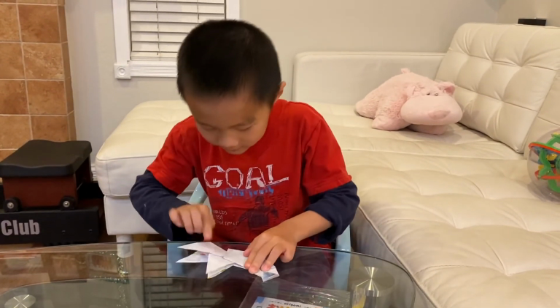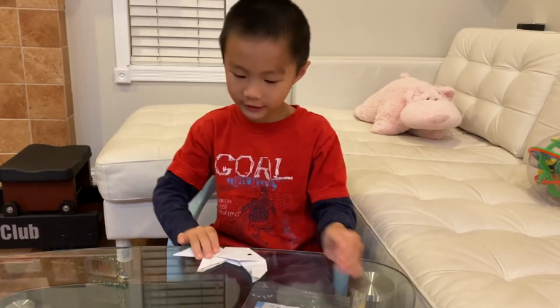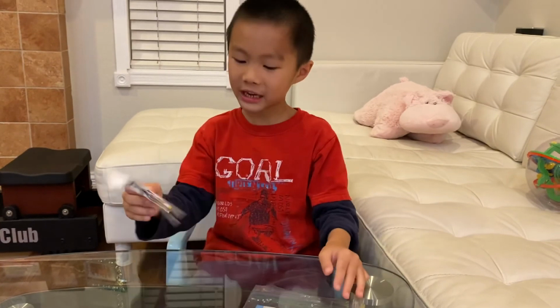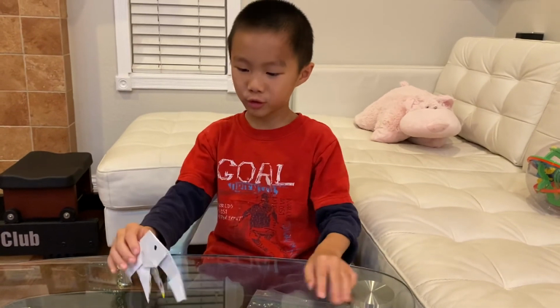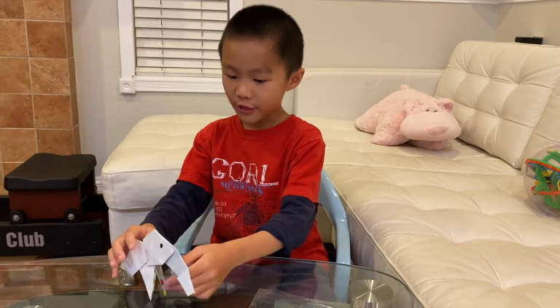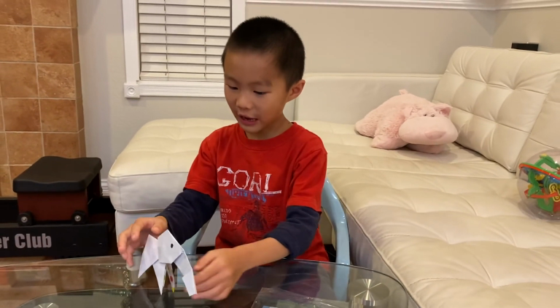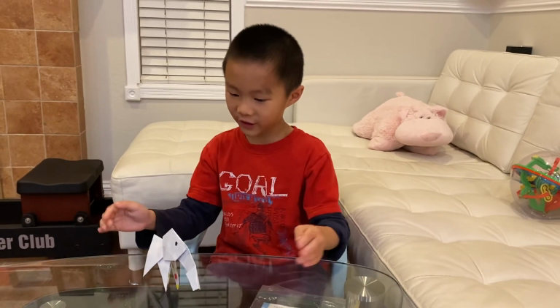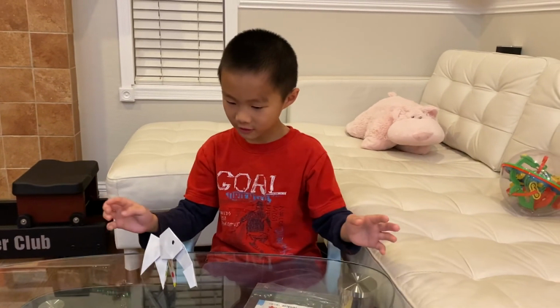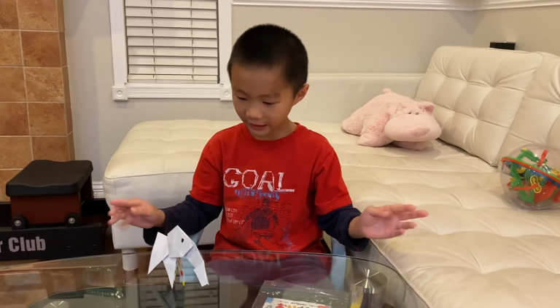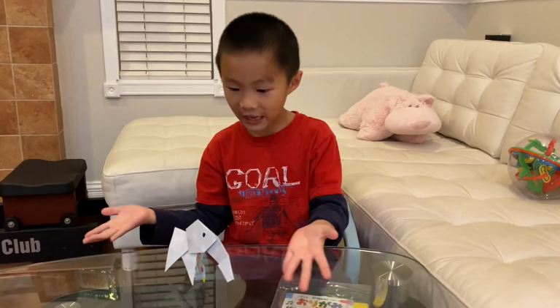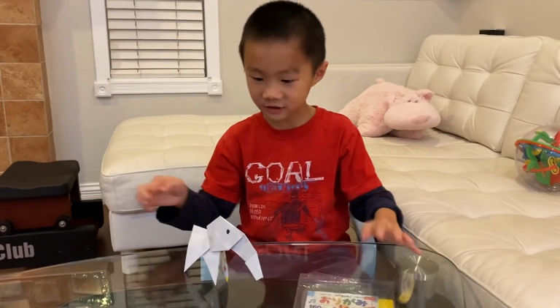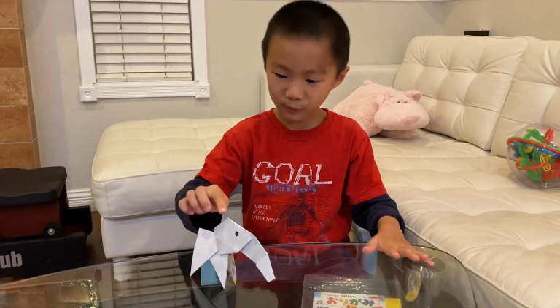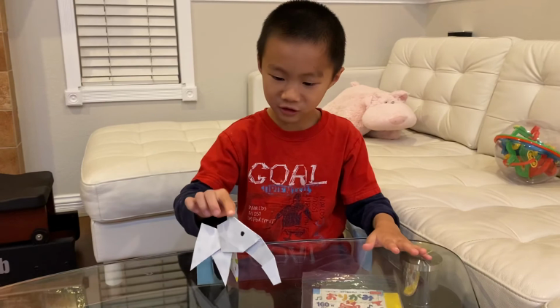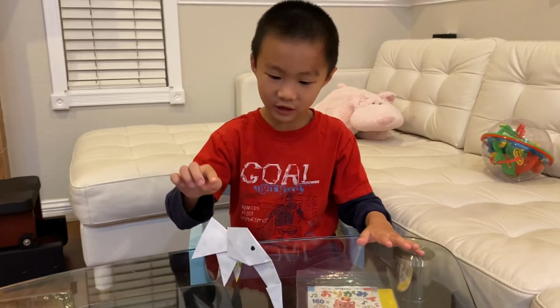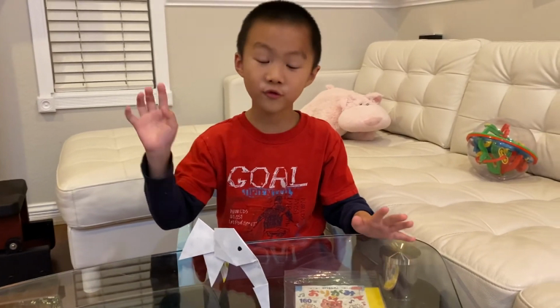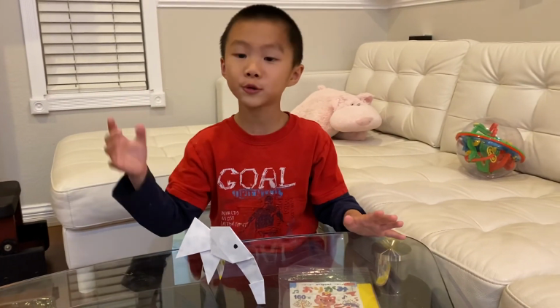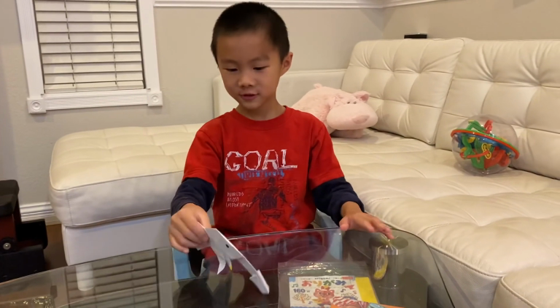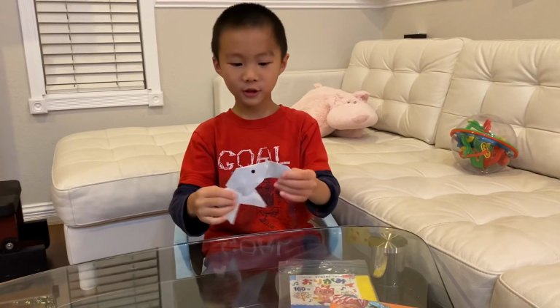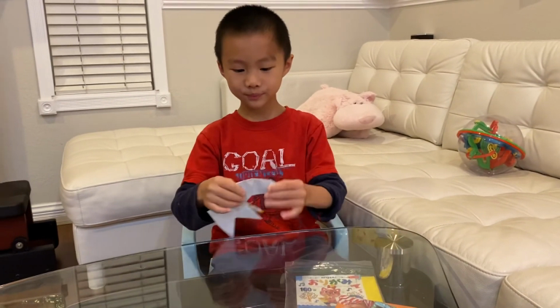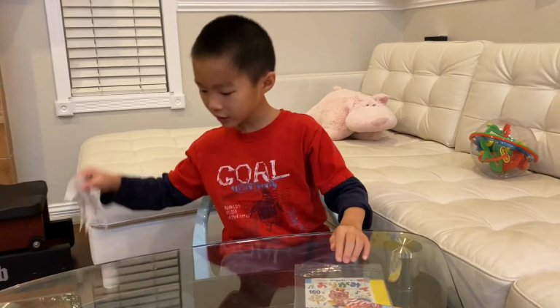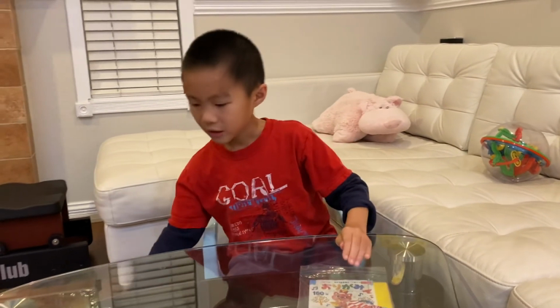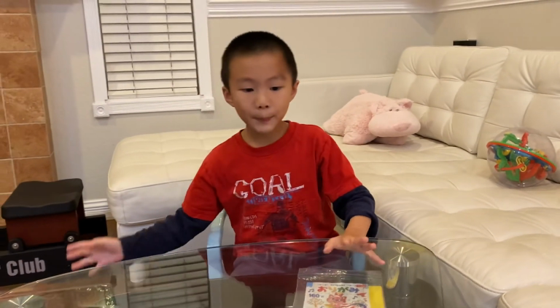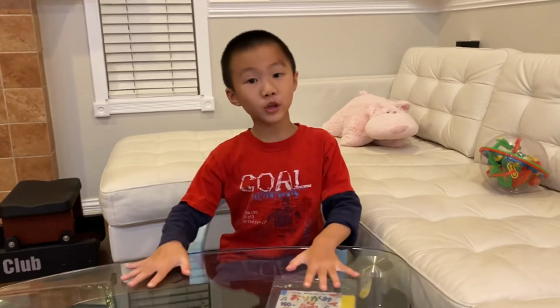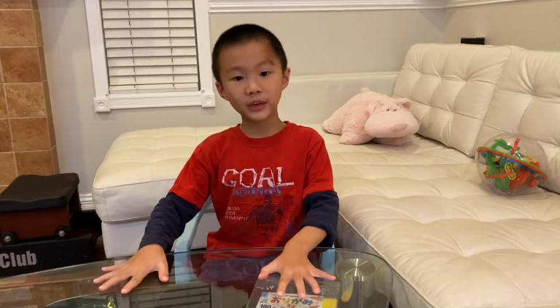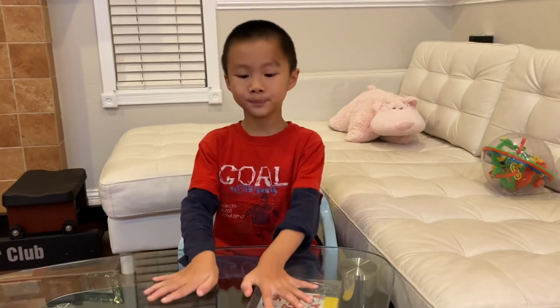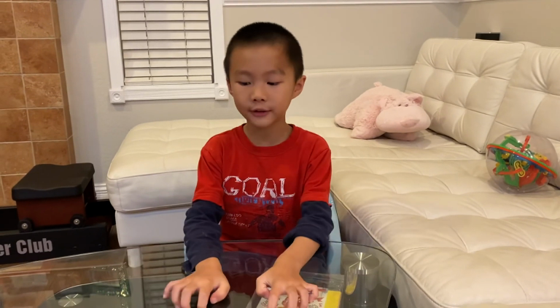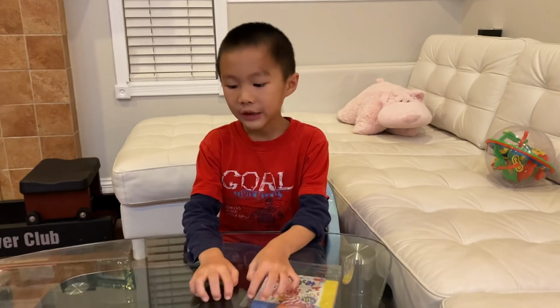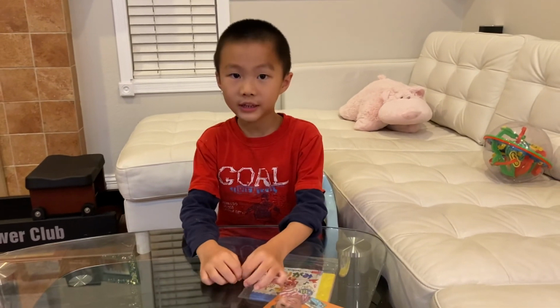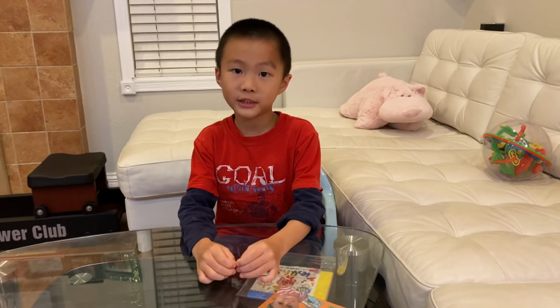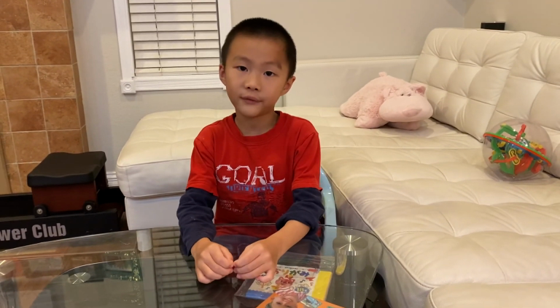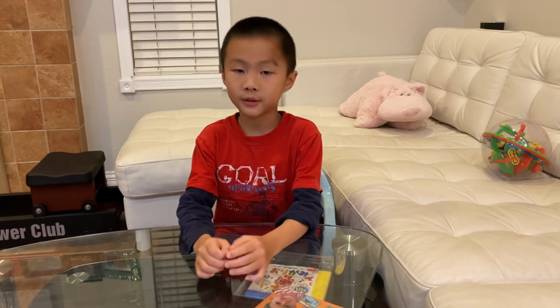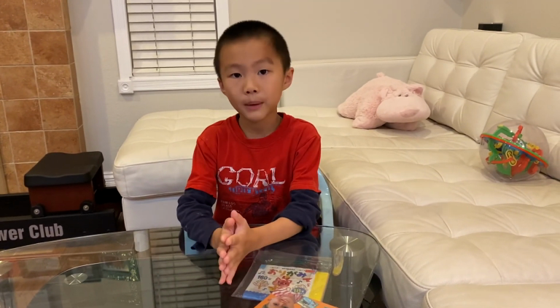I came up with an elephant that stands, and when you nudge it, its head falls. Hope you enjoyed this video — if you like it, please give a like. Bye bye!